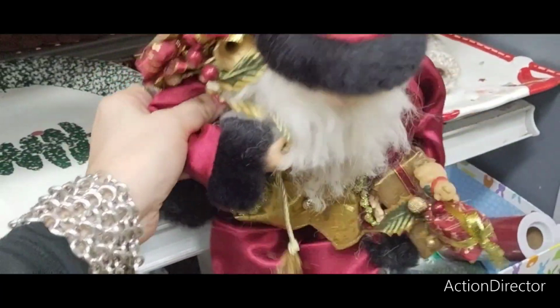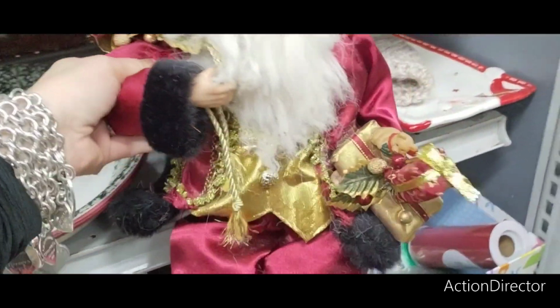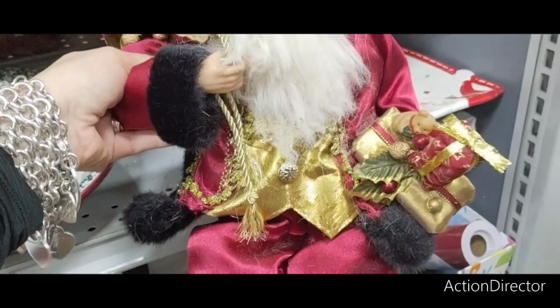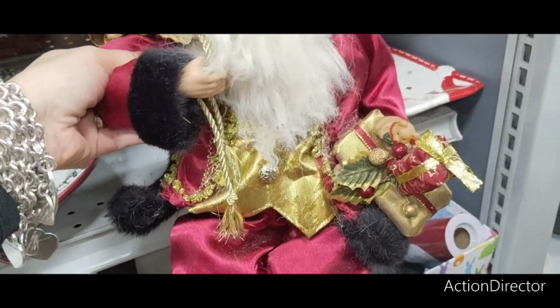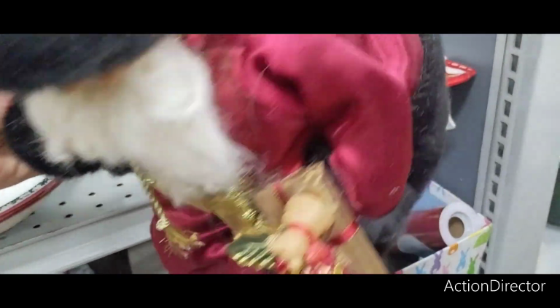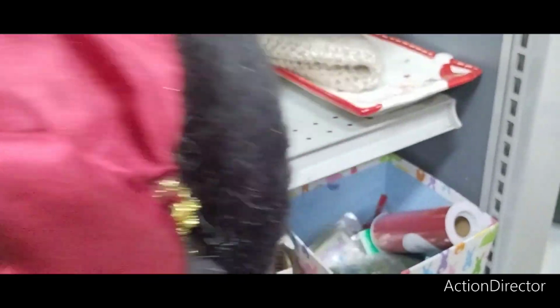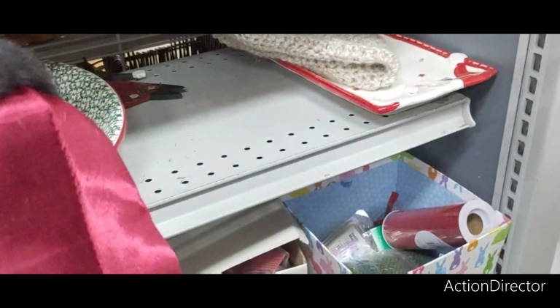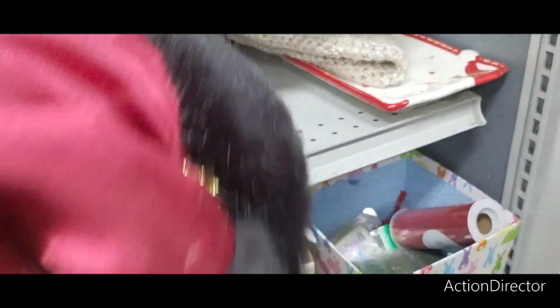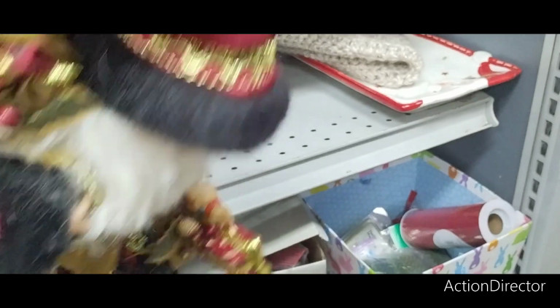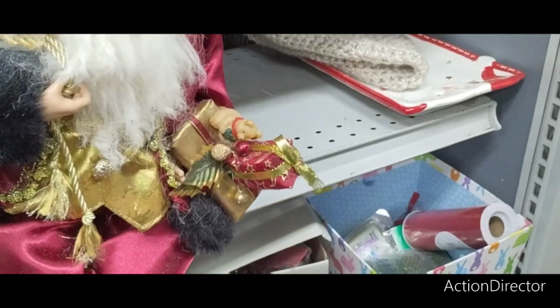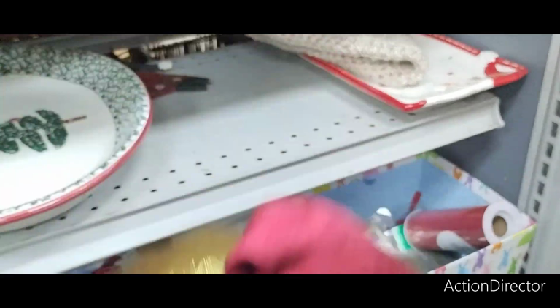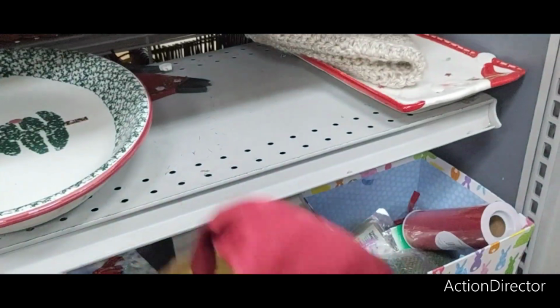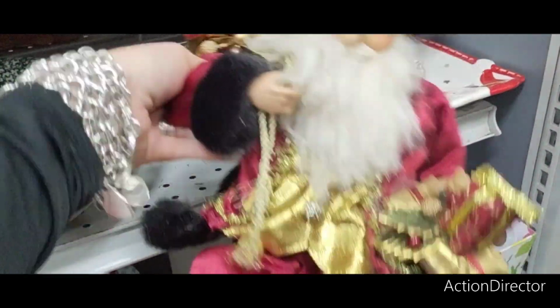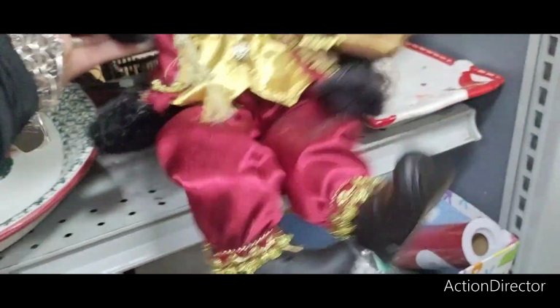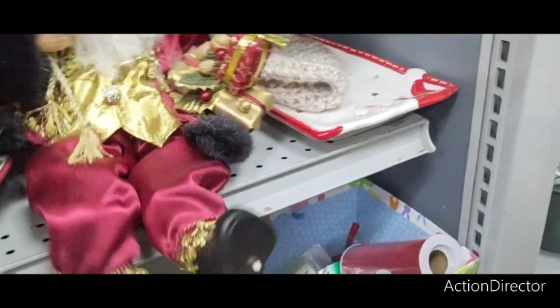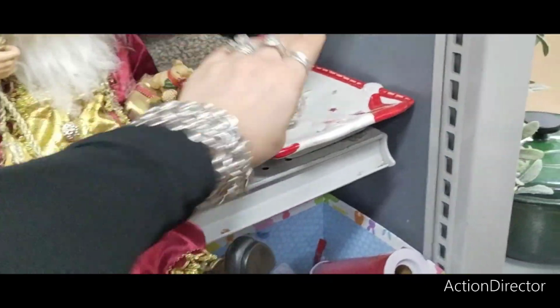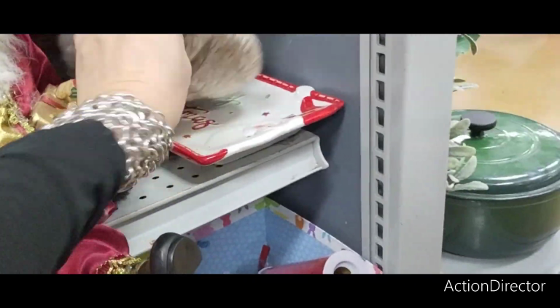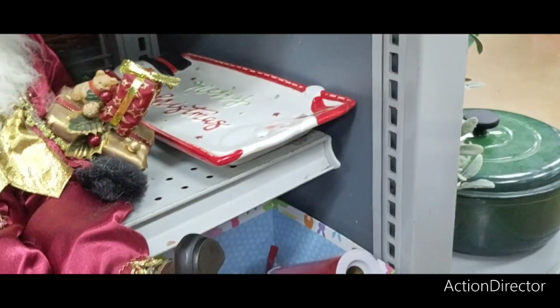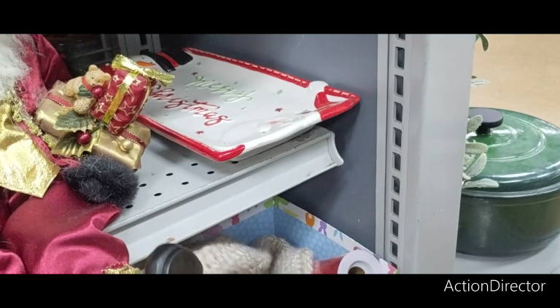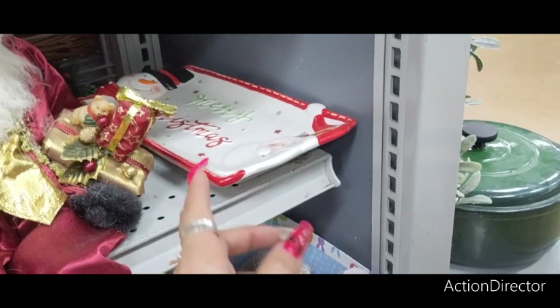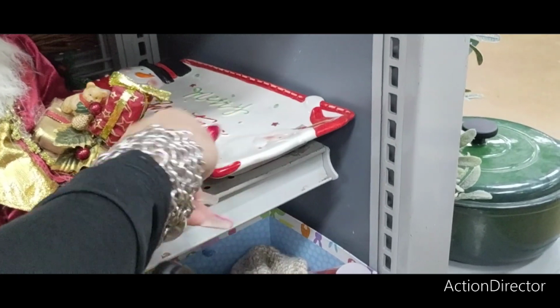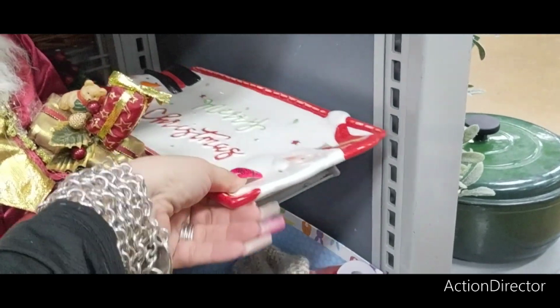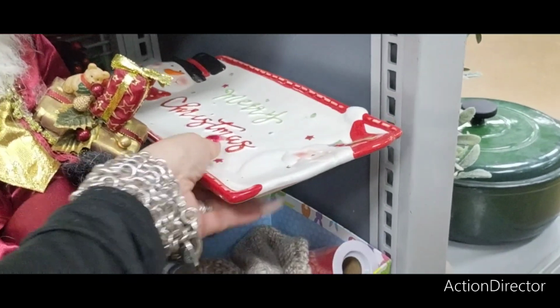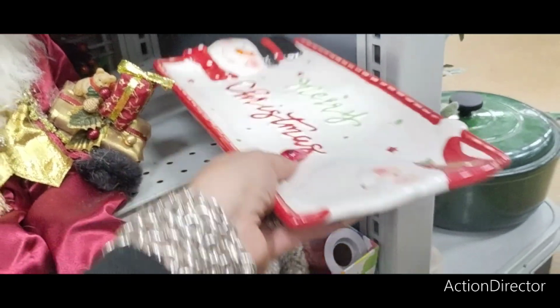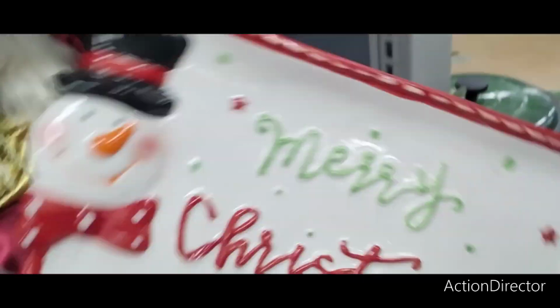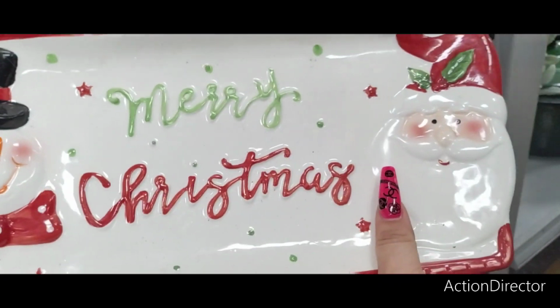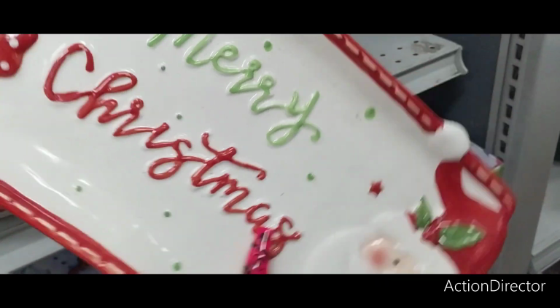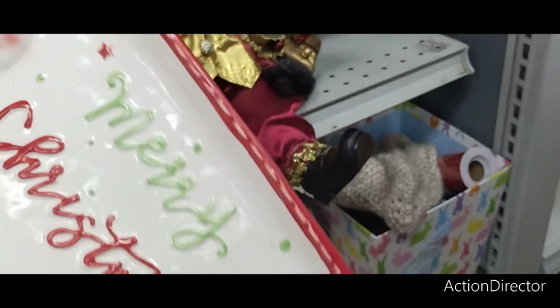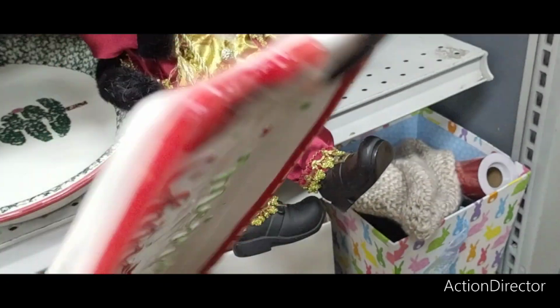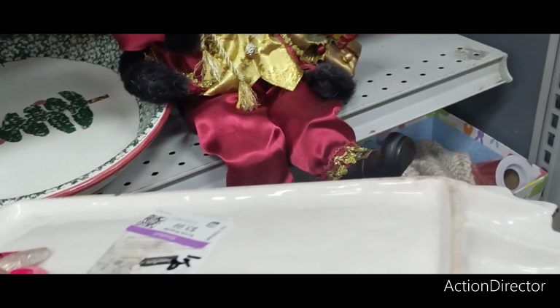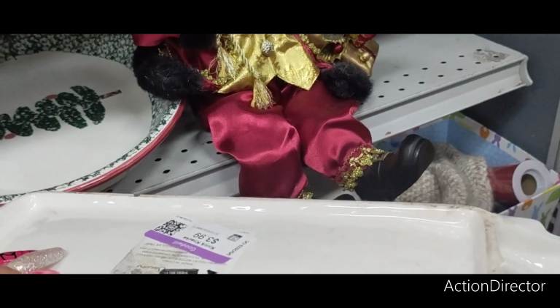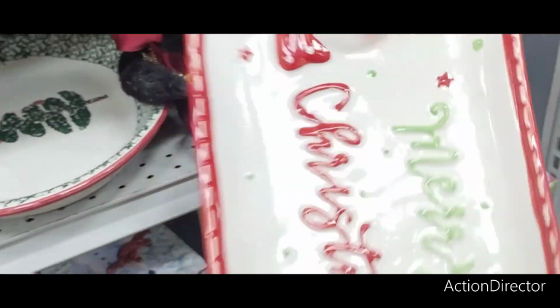We also have this Santa Claus — he's a little beat up. I don't see the price on him either. Not sure what that hat's doing there. Oh, this is cute — Merry Christmas. $3.99.